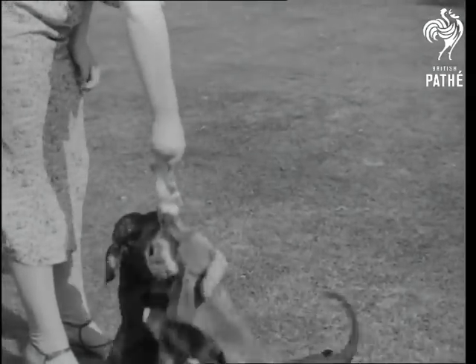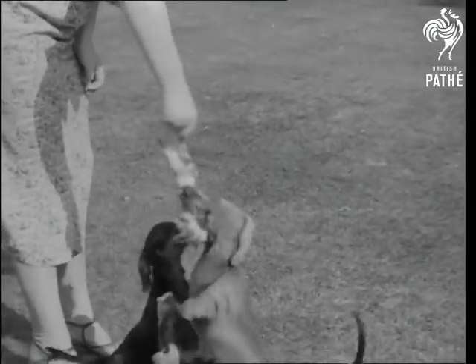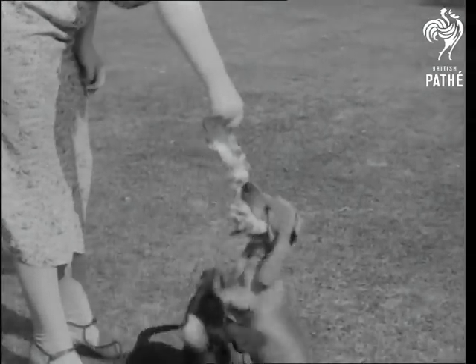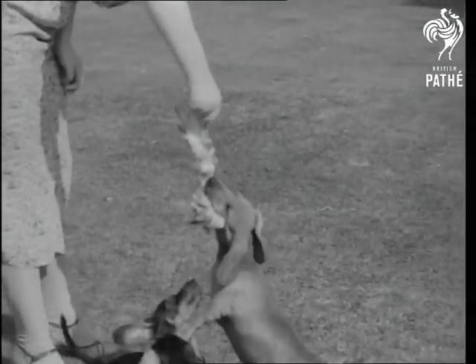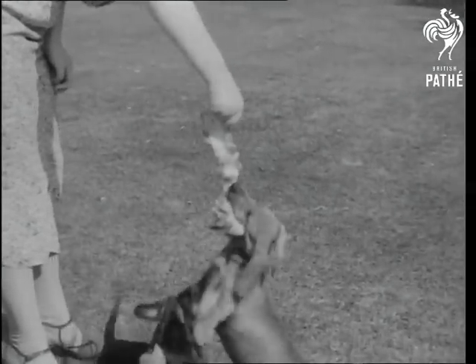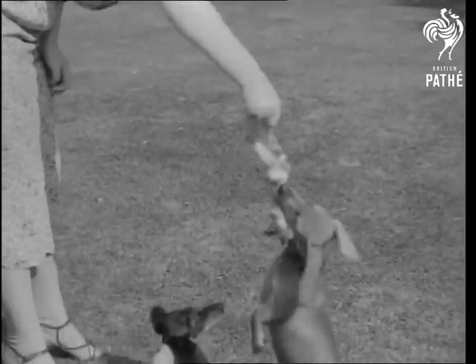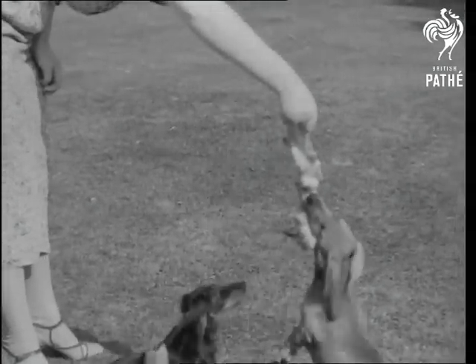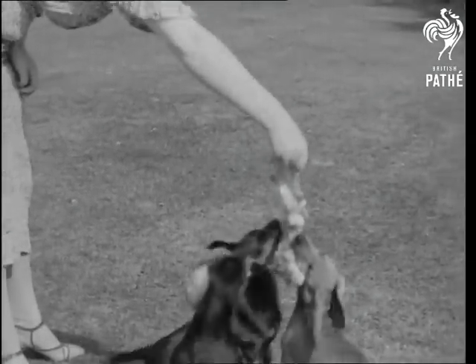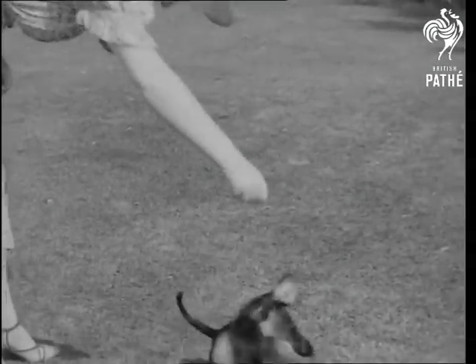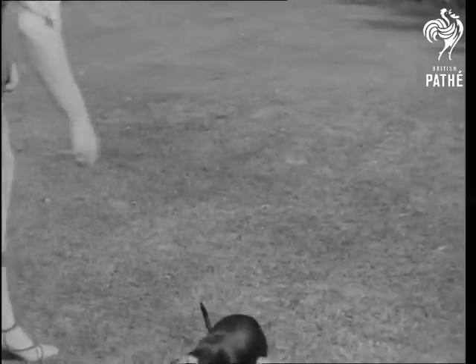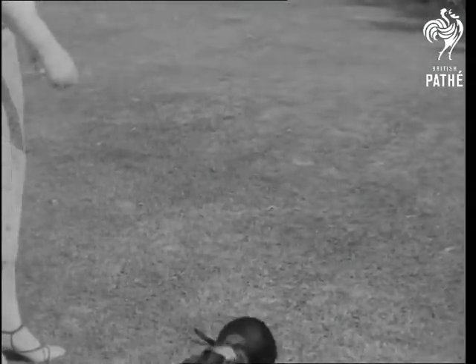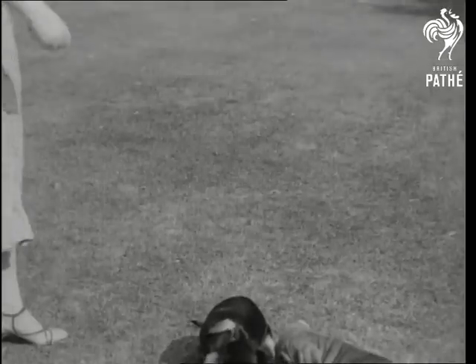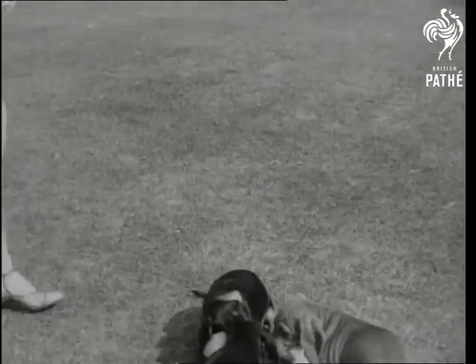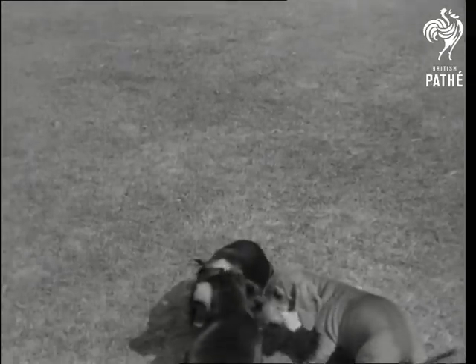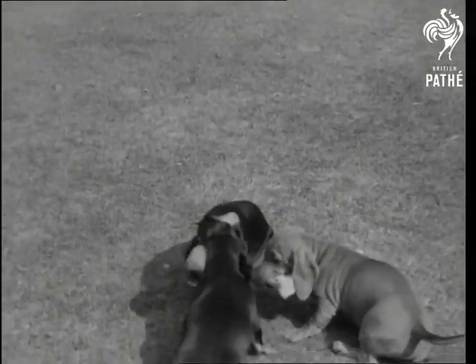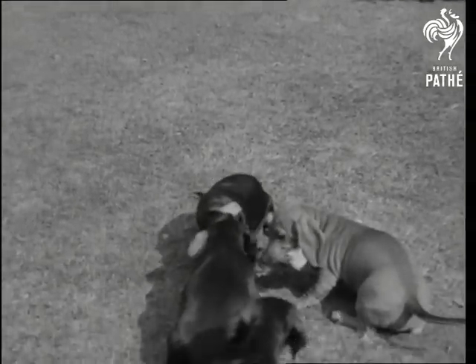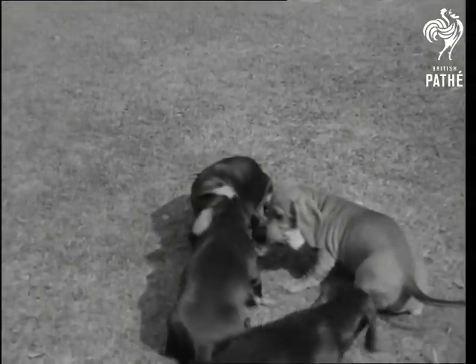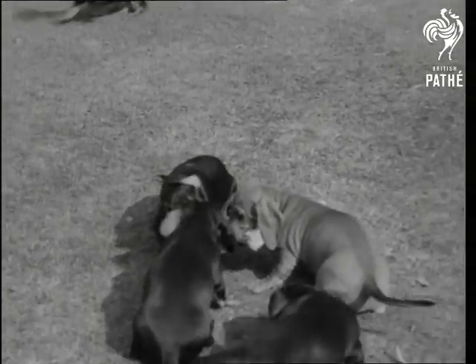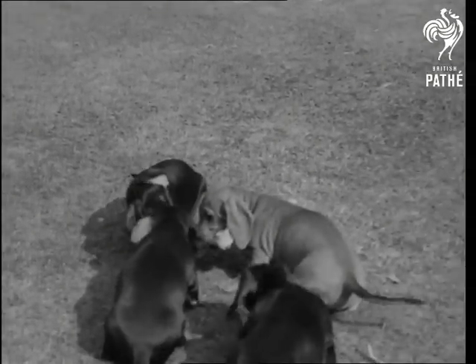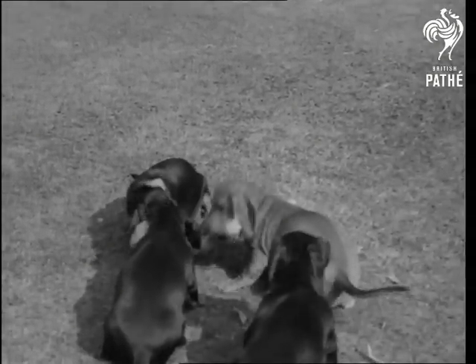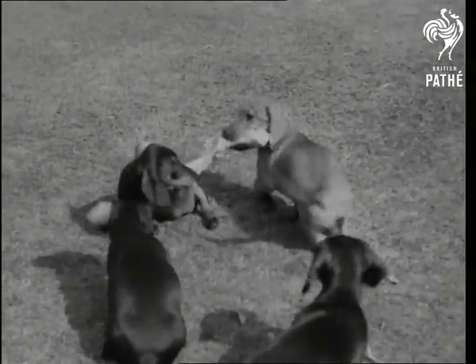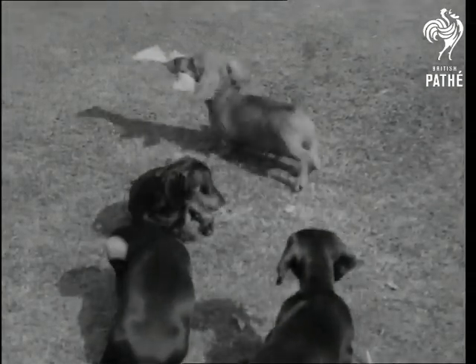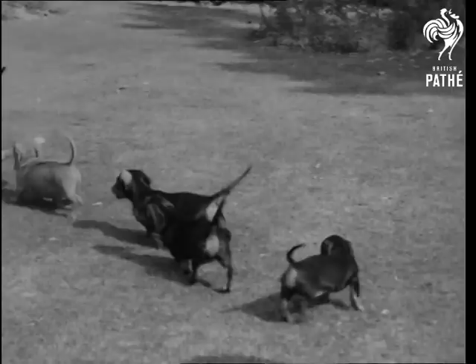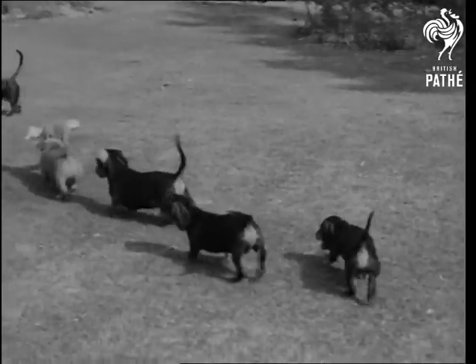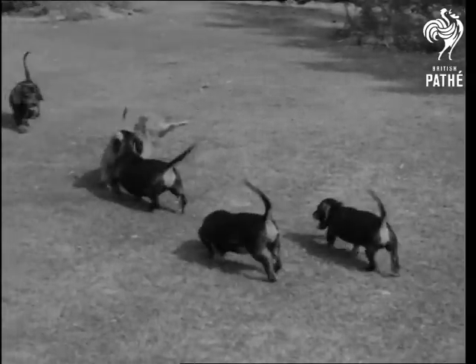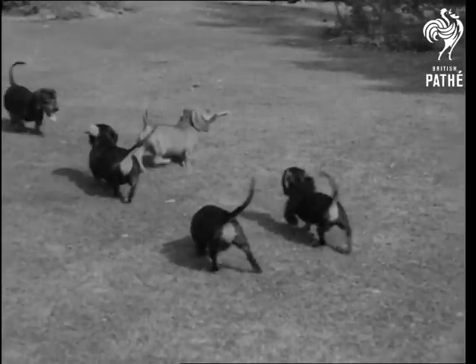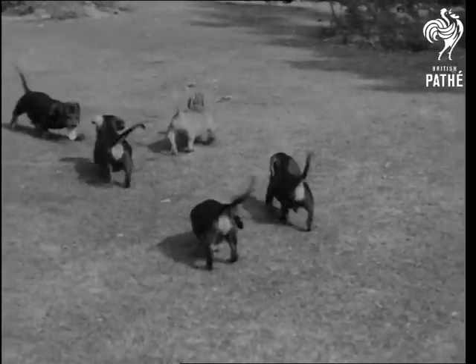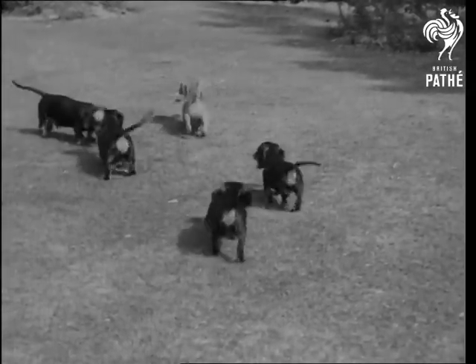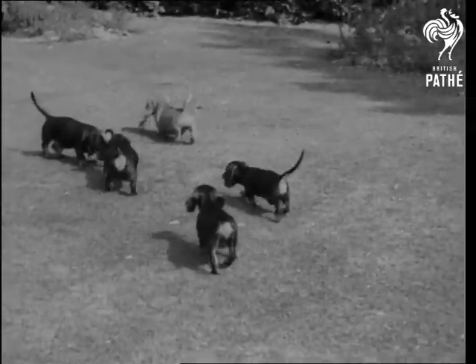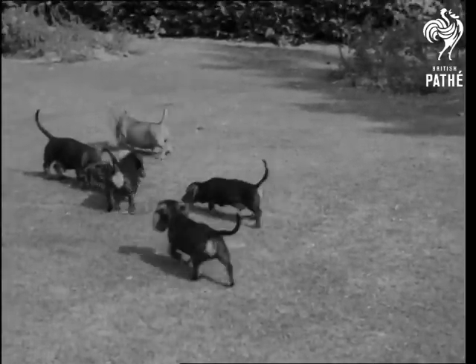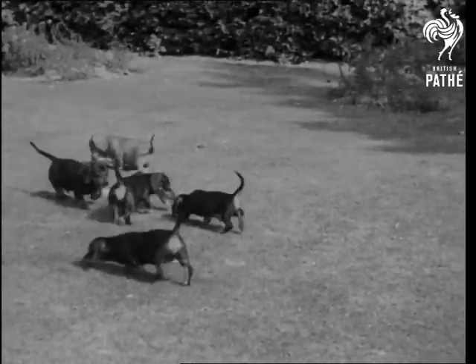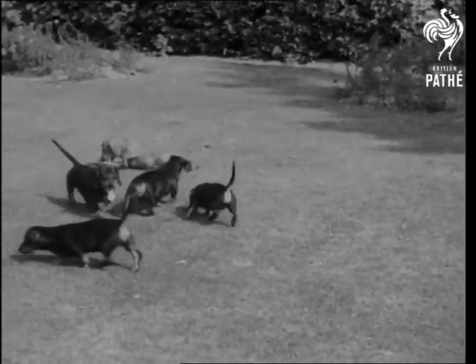With a Dachshund, it's a case of the nearer the ground, the sweeter the meat. And a bone is always one of contention. It's a treat too, as the usual meal consists of raw meat and biscuit. Well, possession is nine points of the jaw.